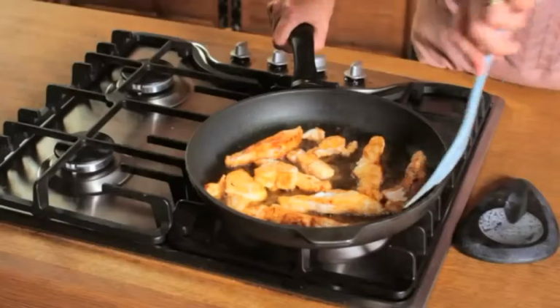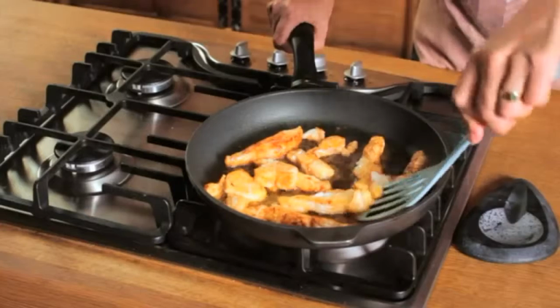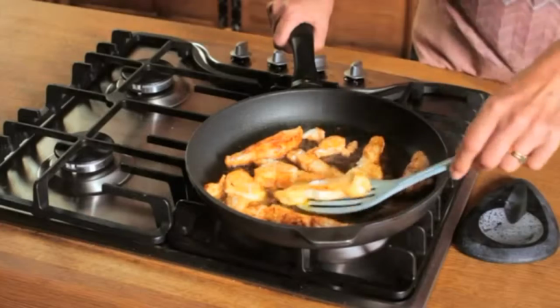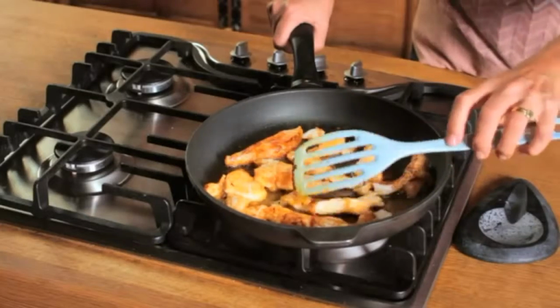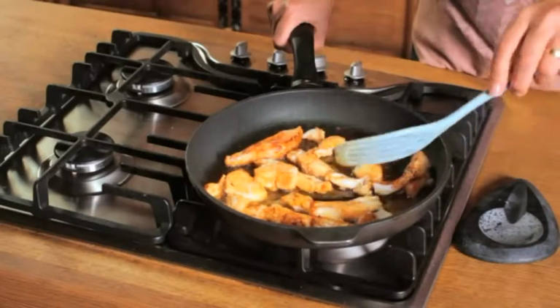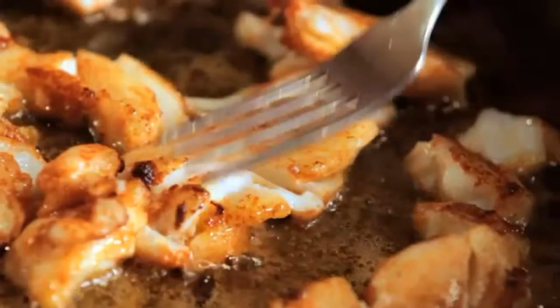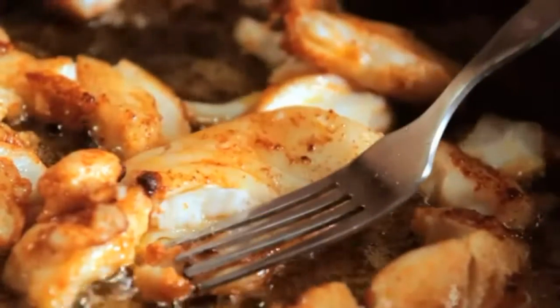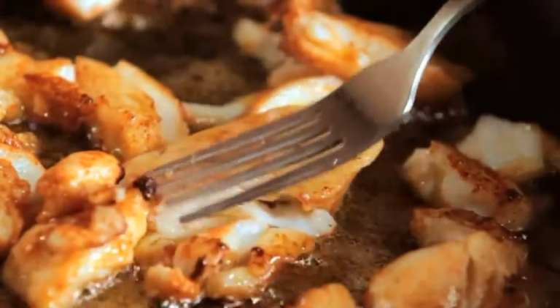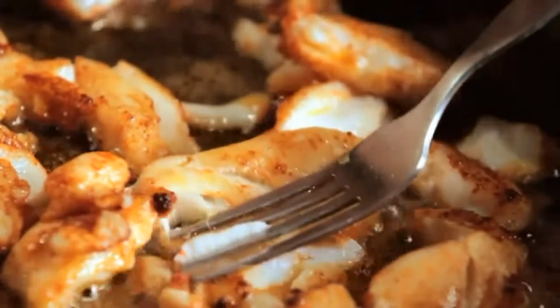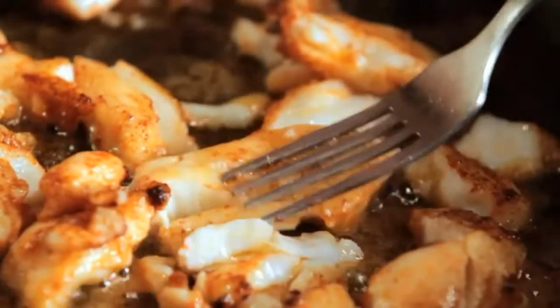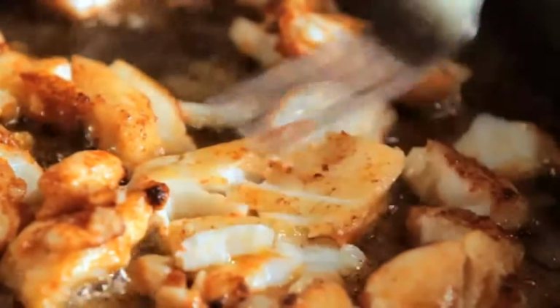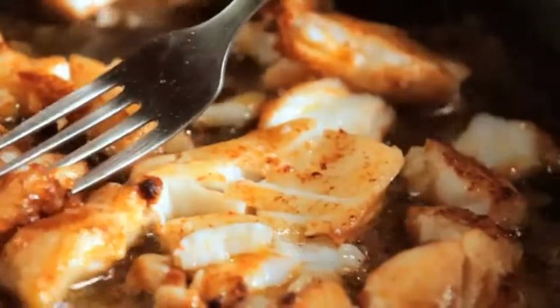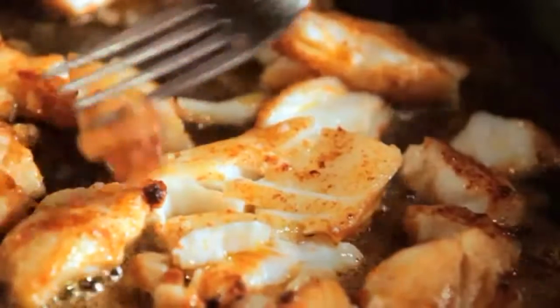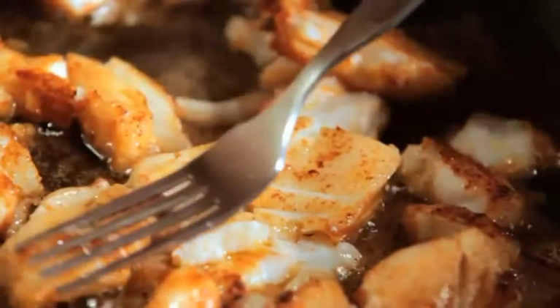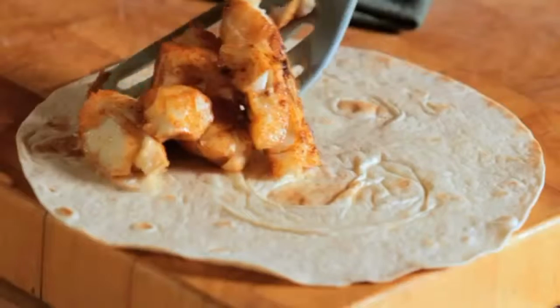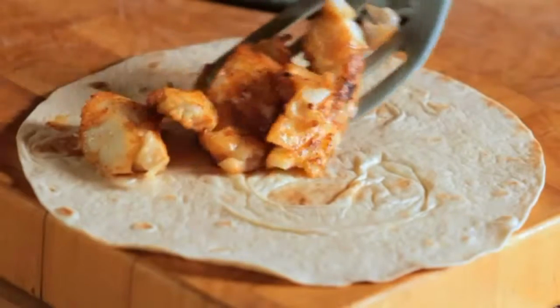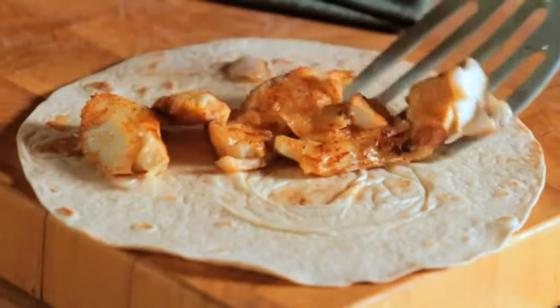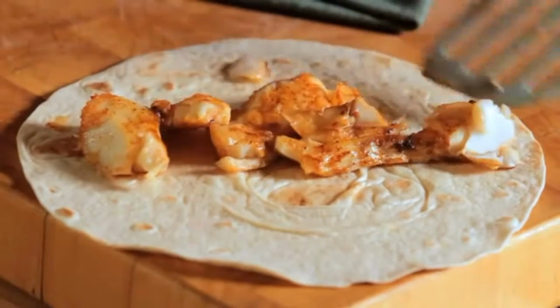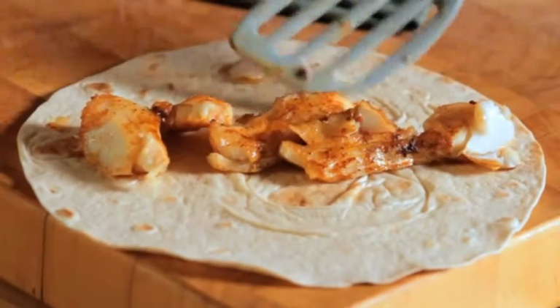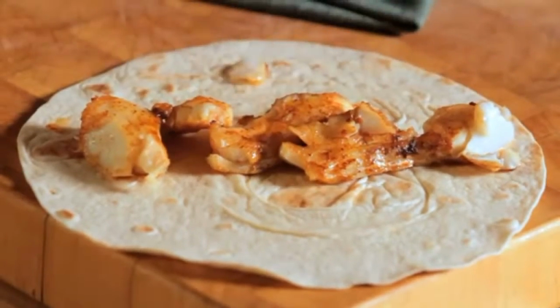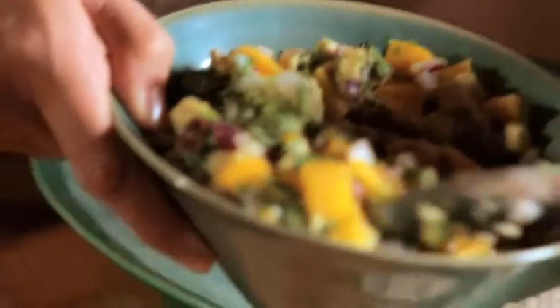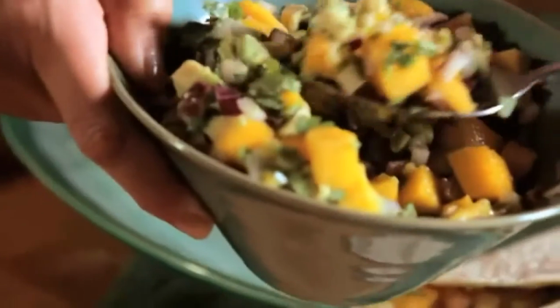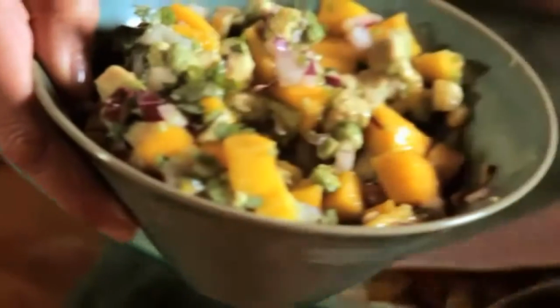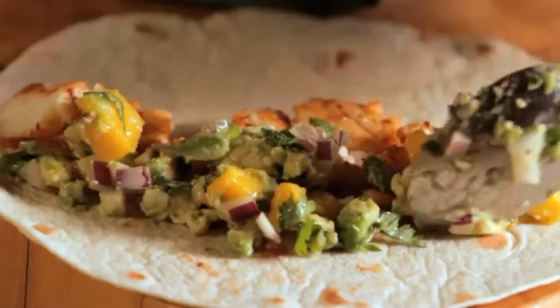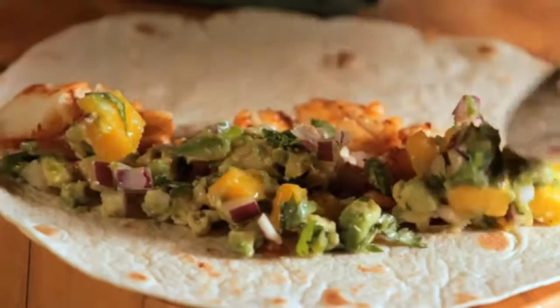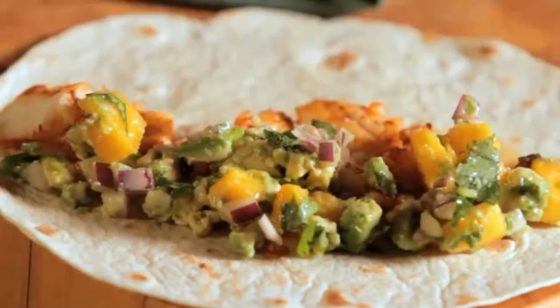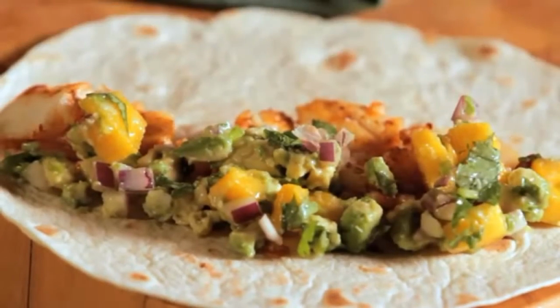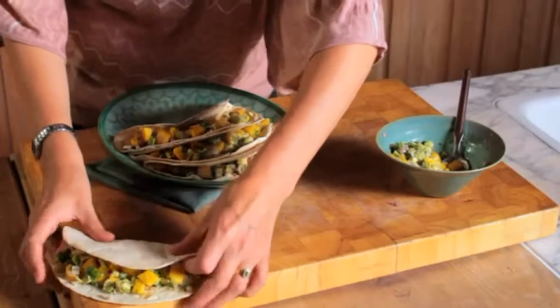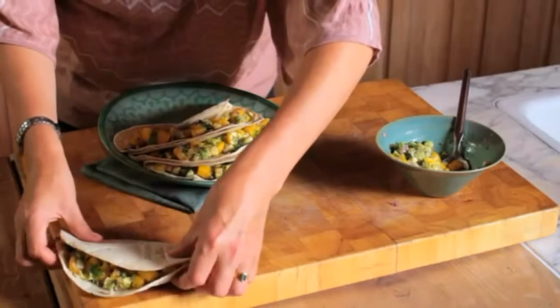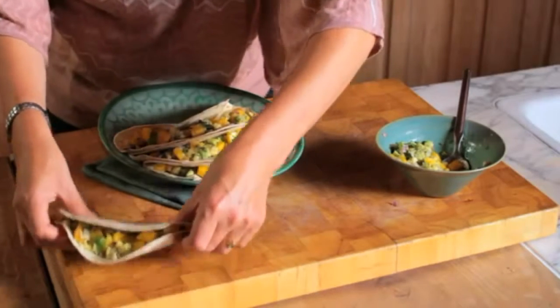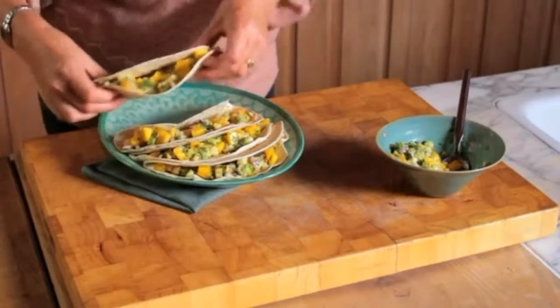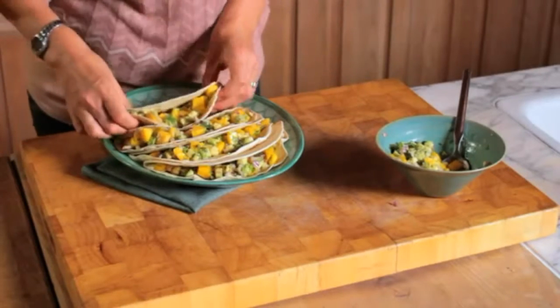You'll know they're done when they've browned a bit and flake when pushed with a fork. Spoon the fish into warmed tortillas and top with the avocado and mango salsa. Fold them up and stack them on a plate, ready to serve.